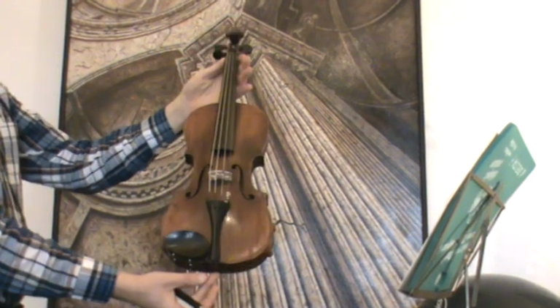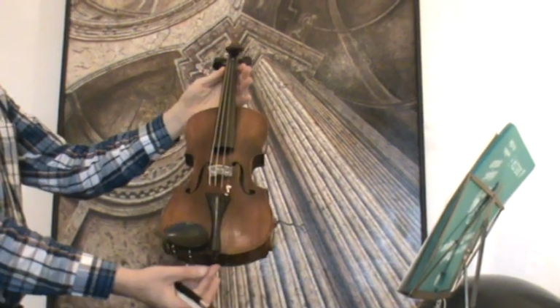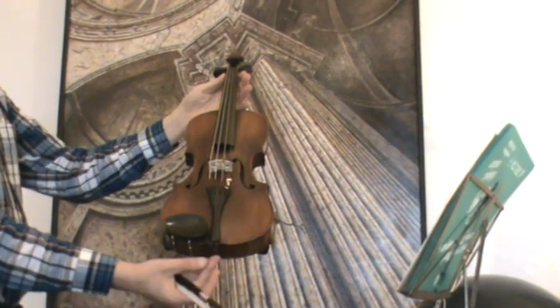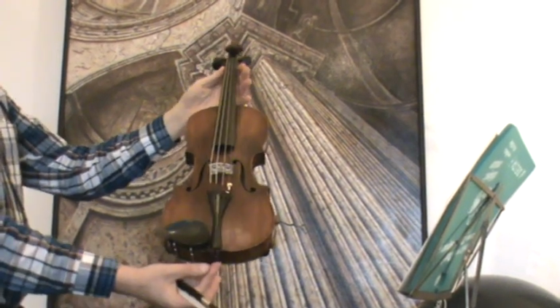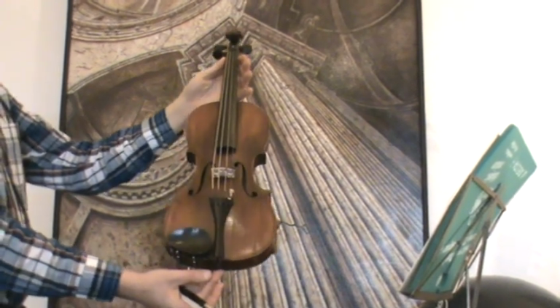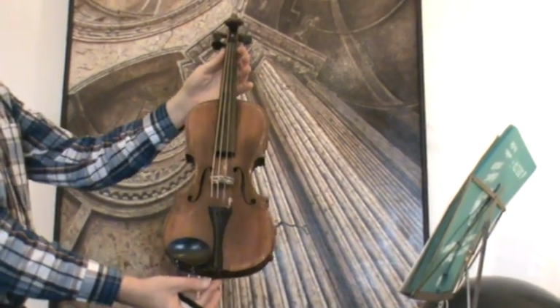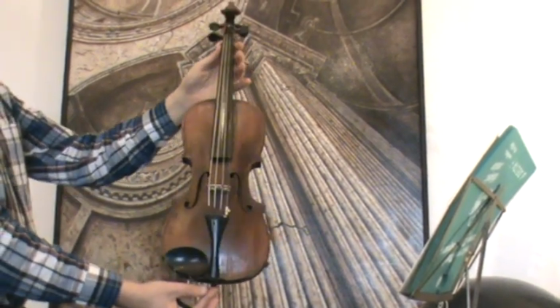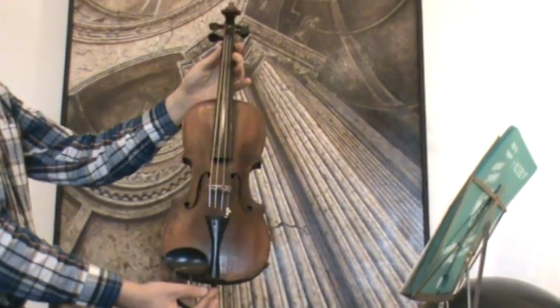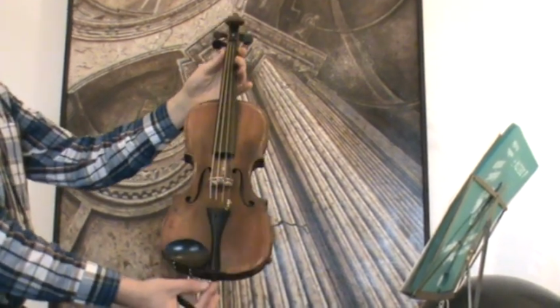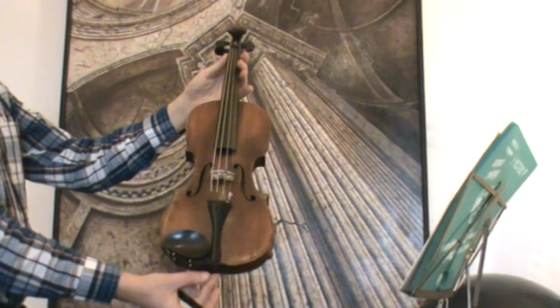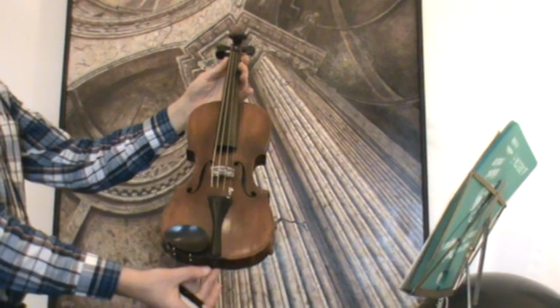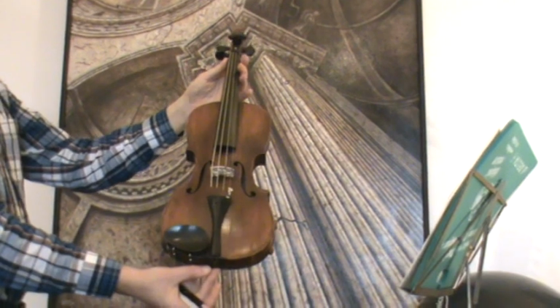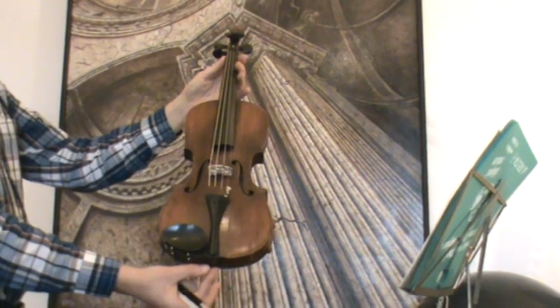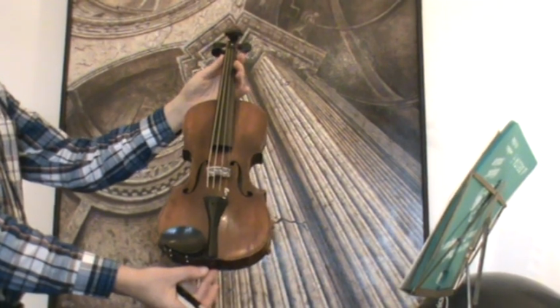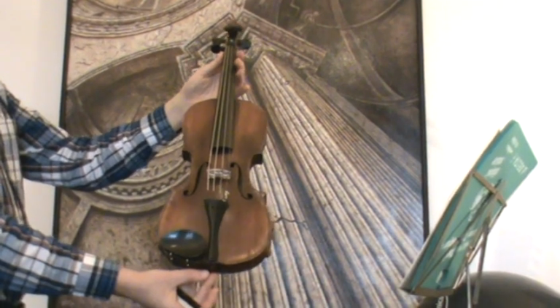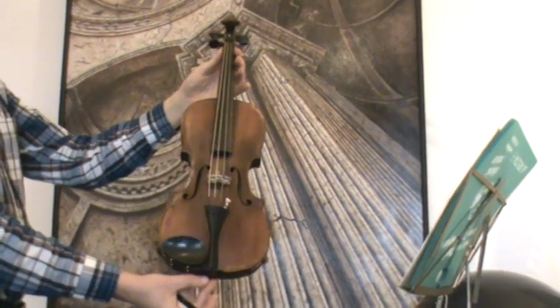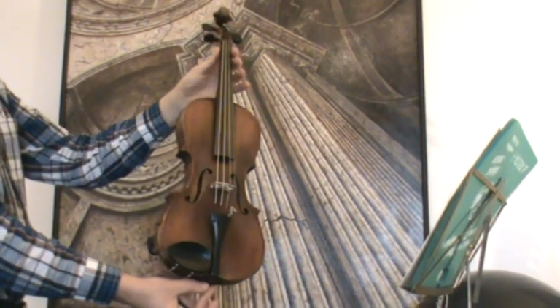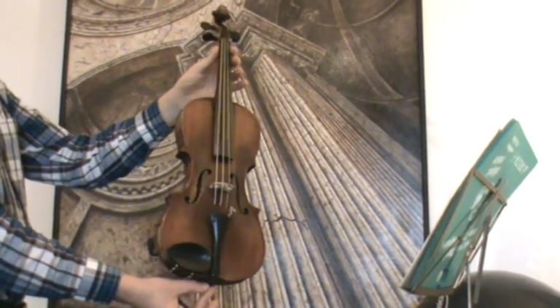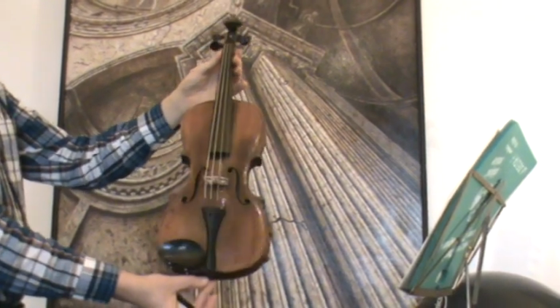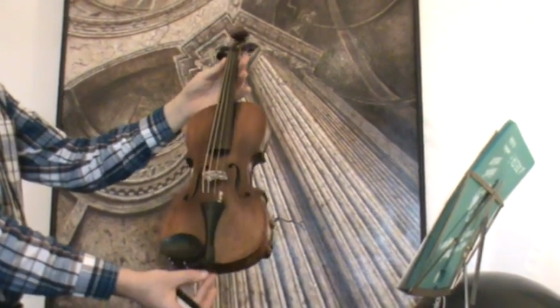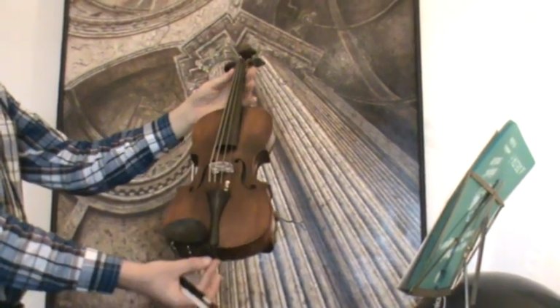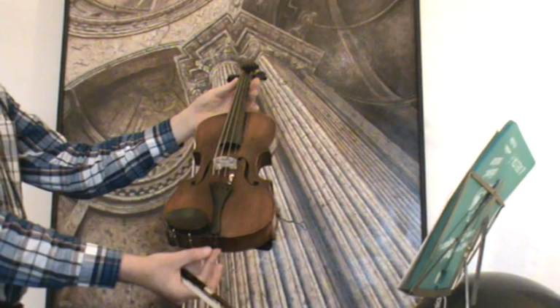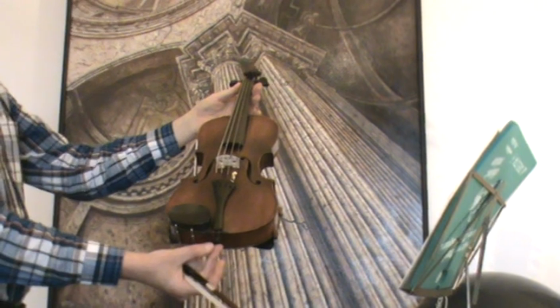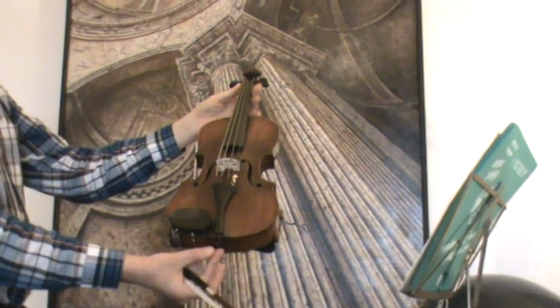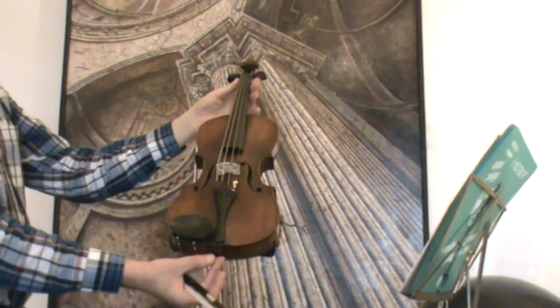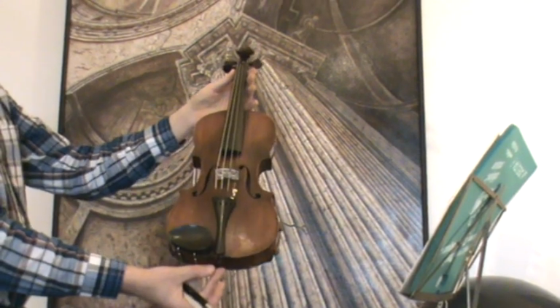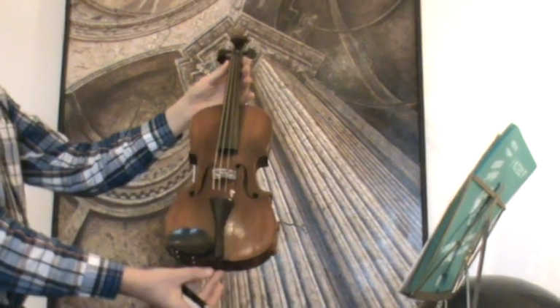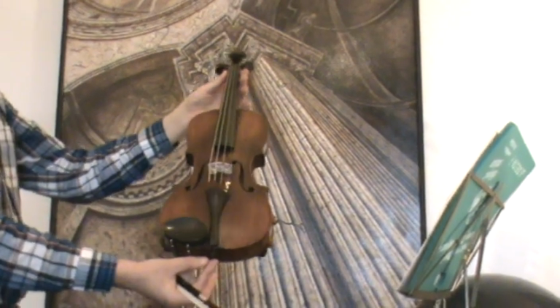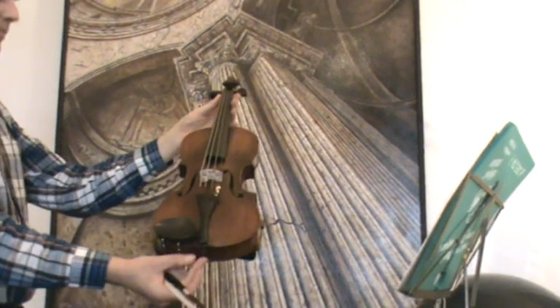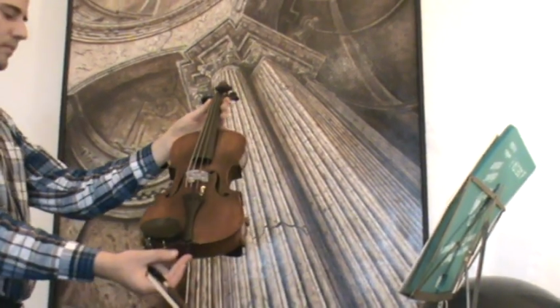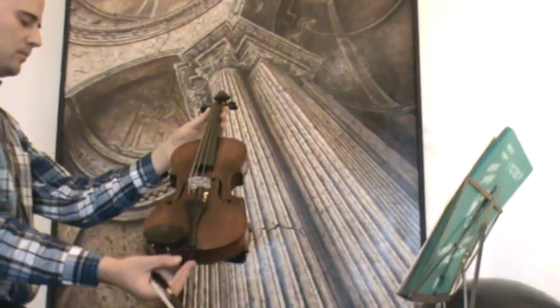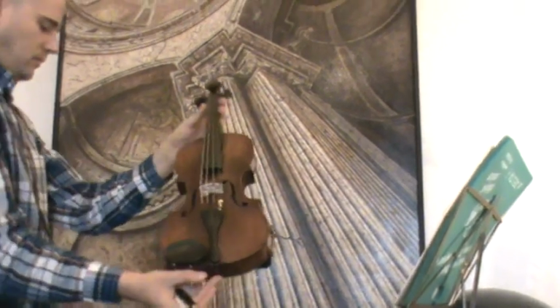In our workshop, the violin was restored and received a new set-up with elder ebony pegs, chinrest, and tailpiece, as well as a new bridge, new soundpost, and new strings.